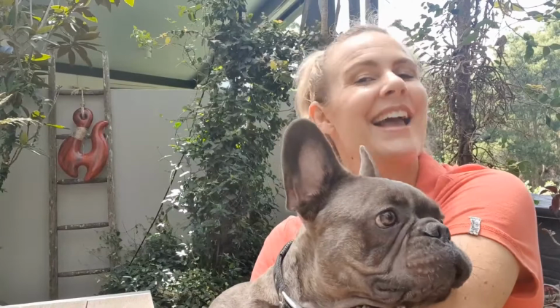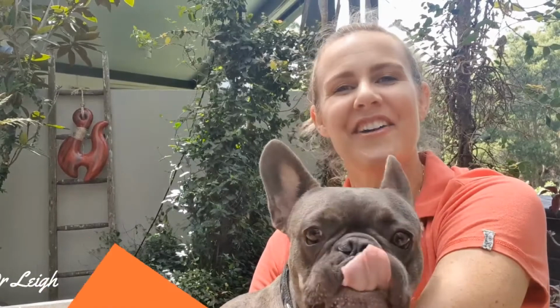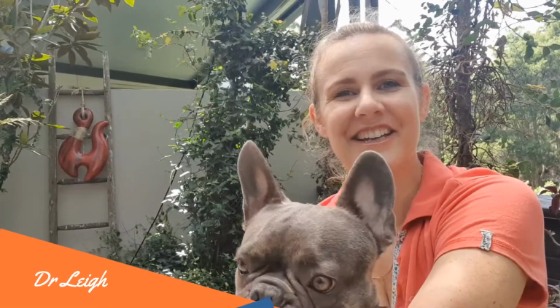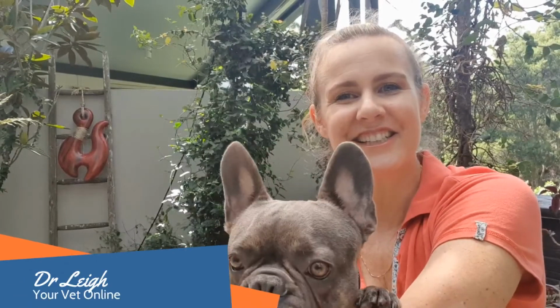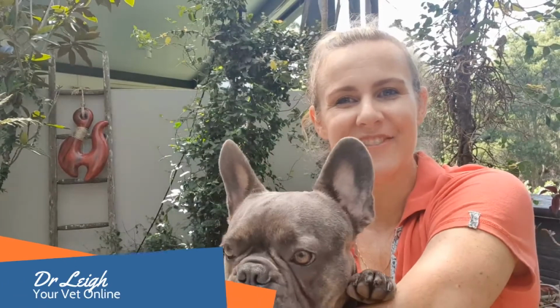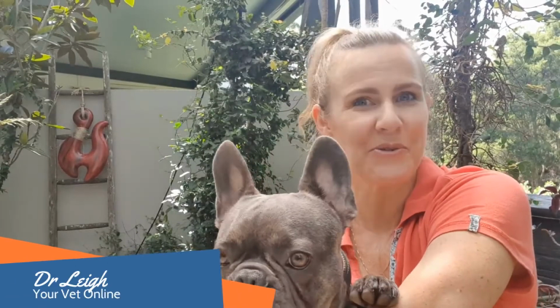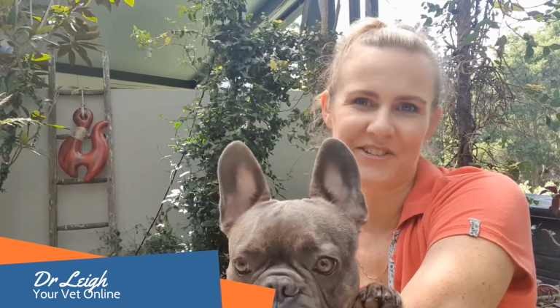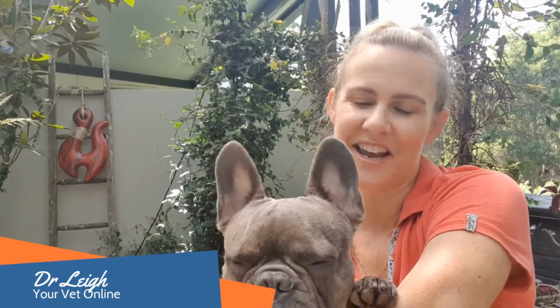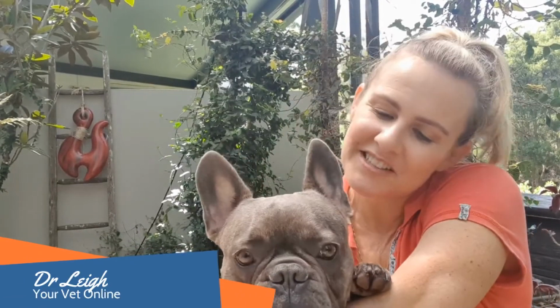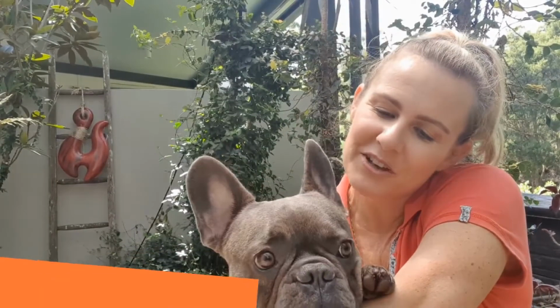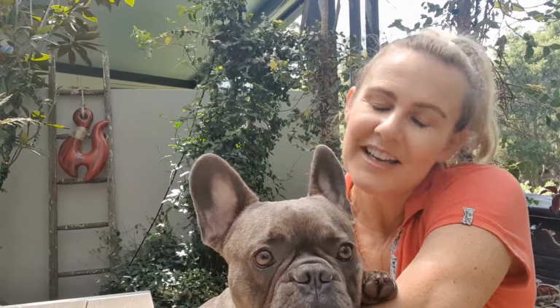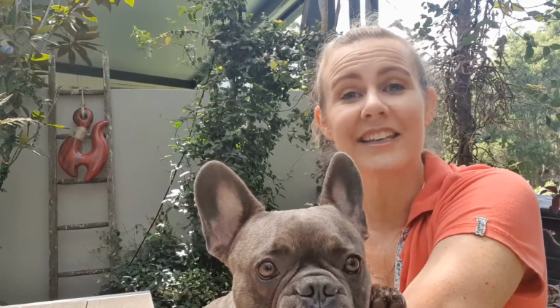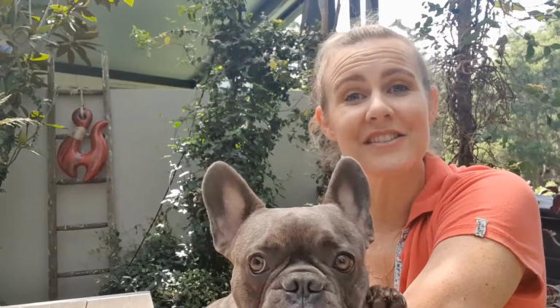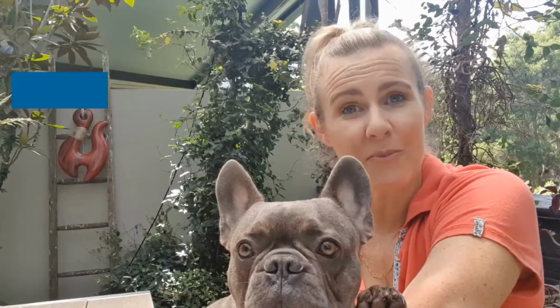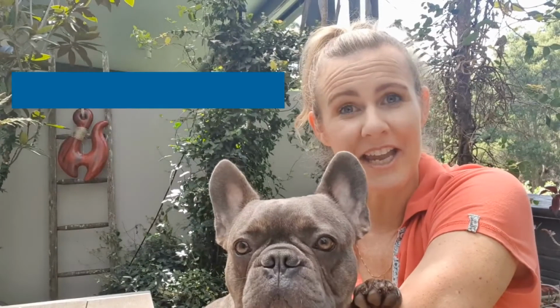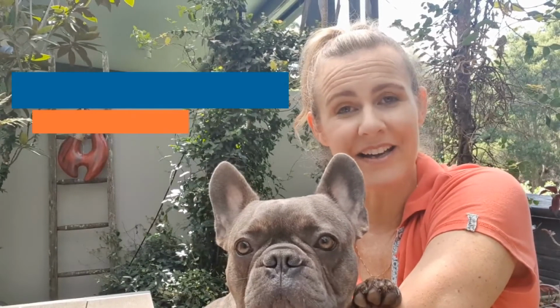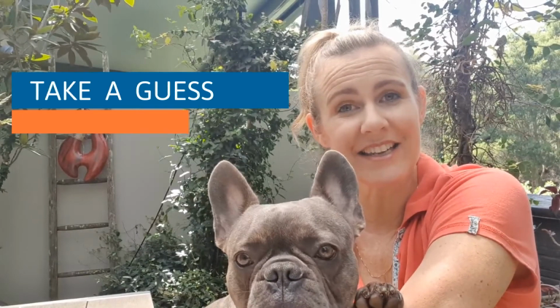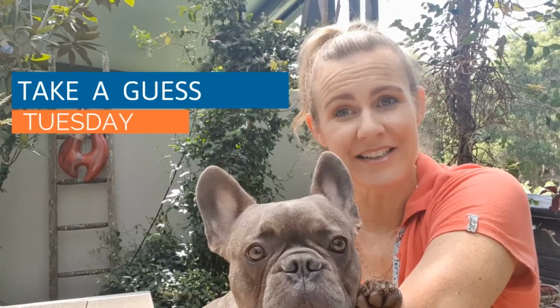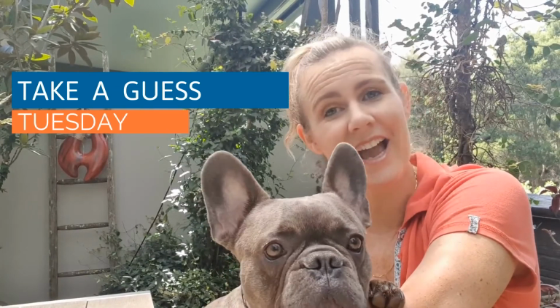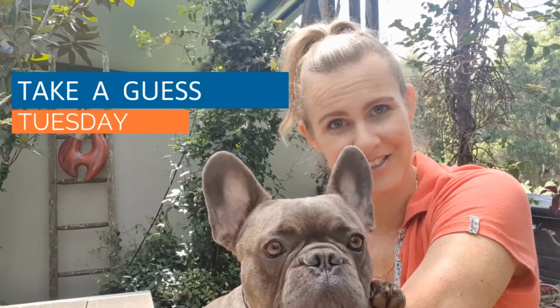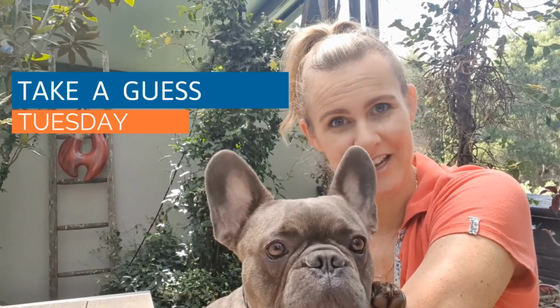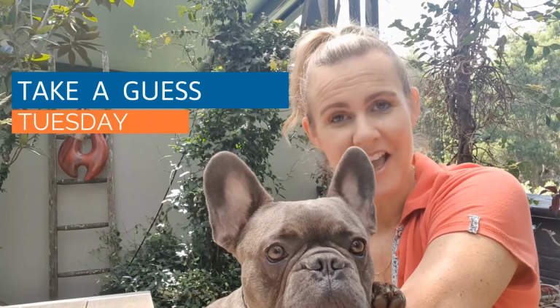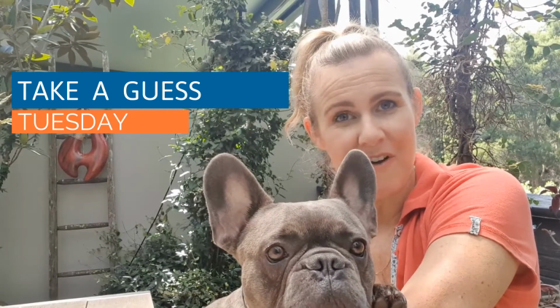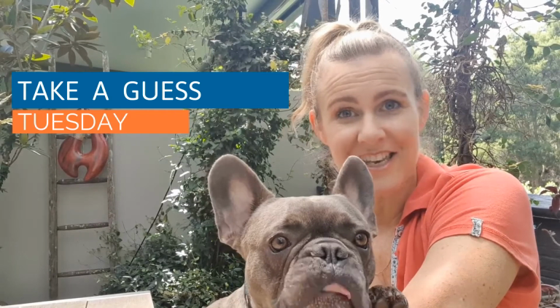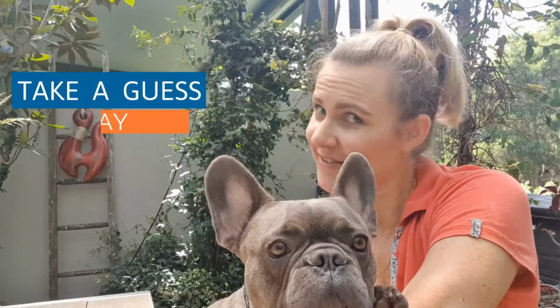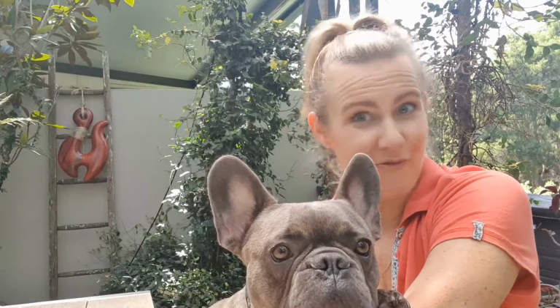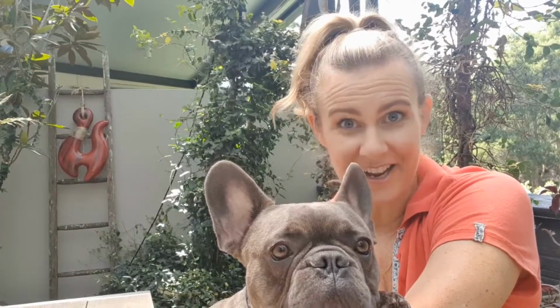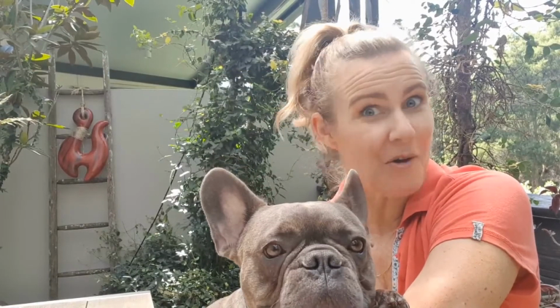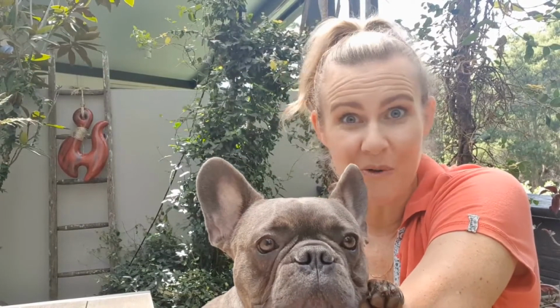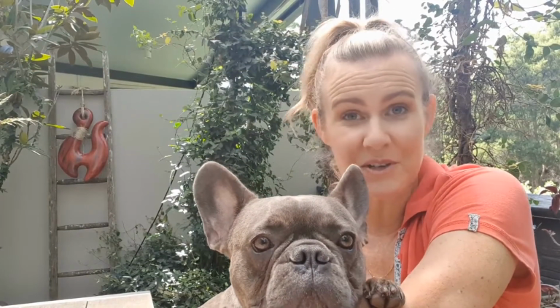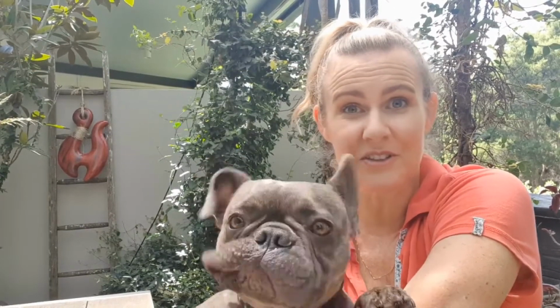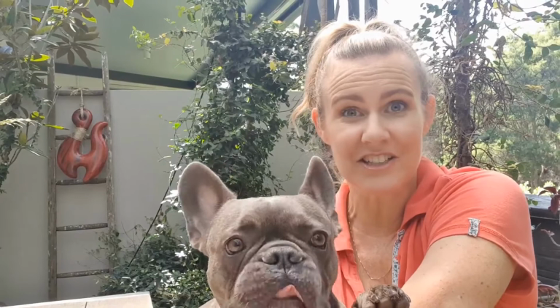Hi everyone, Dr. Lee here from Your Vet Online, and this is little Mordecai. Thanks so much for taking part in this week's Take a Guess Tuesday. Right, let's find out what we saw in those pictures.